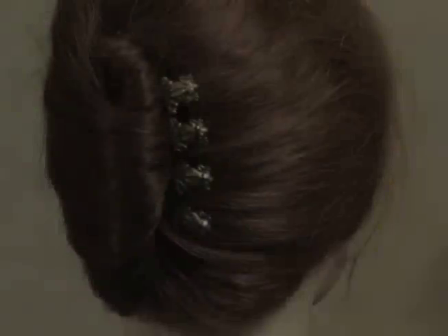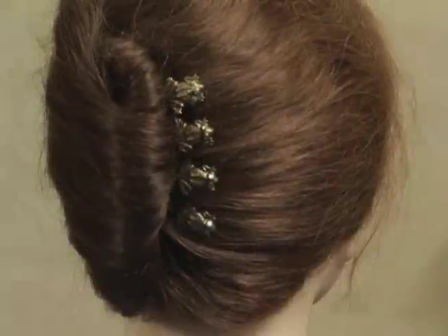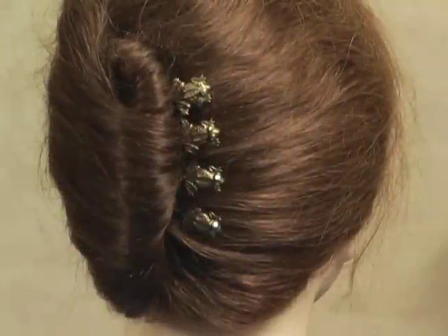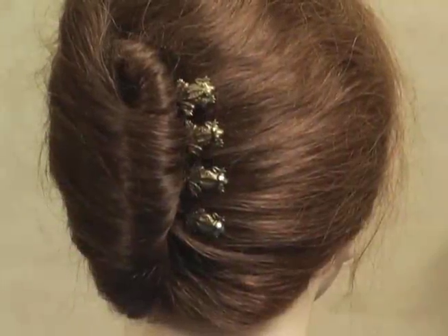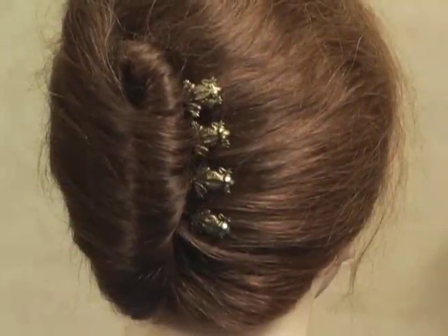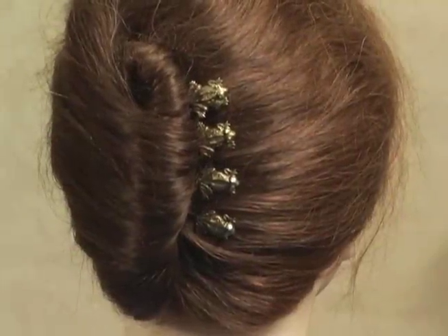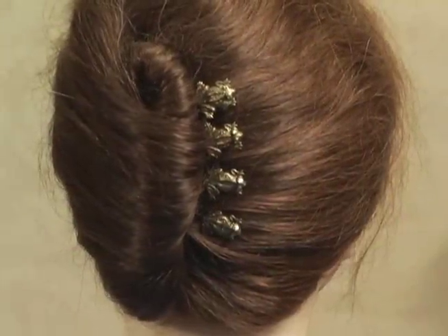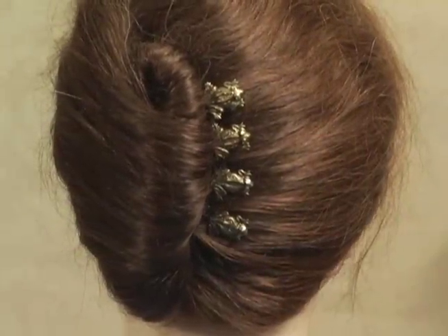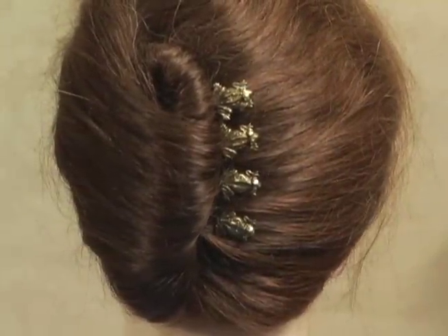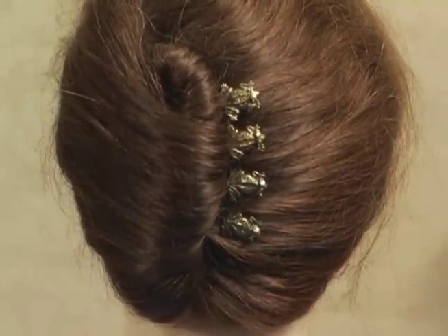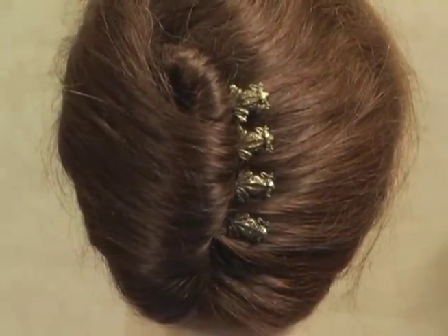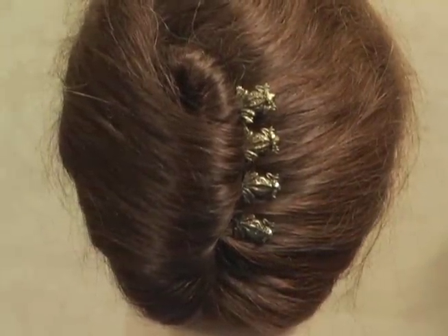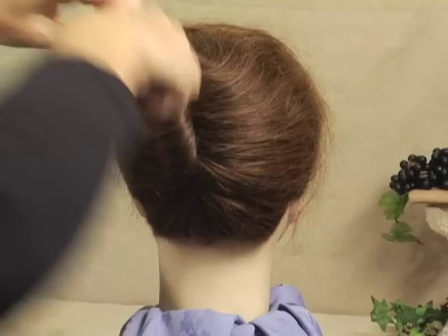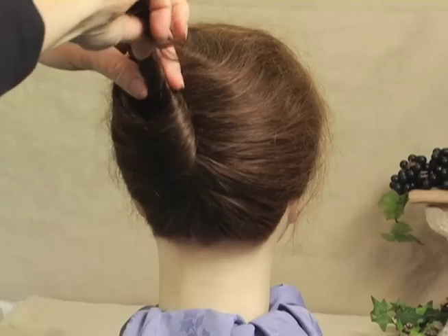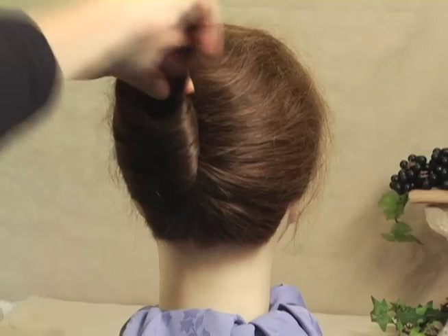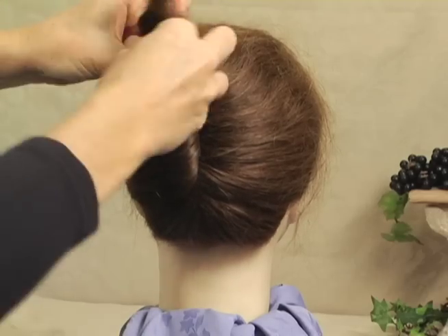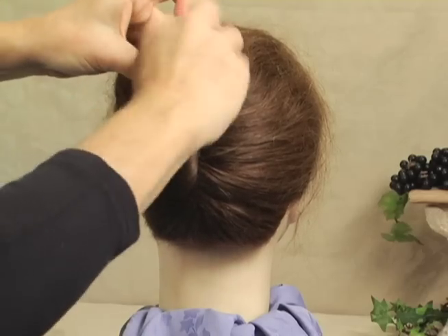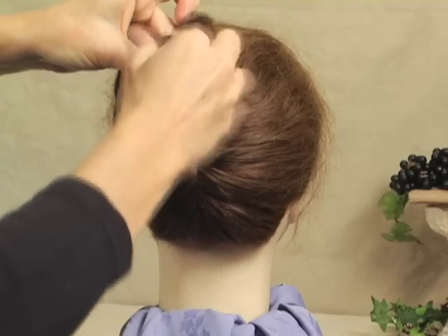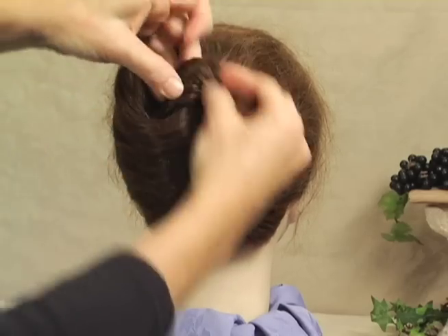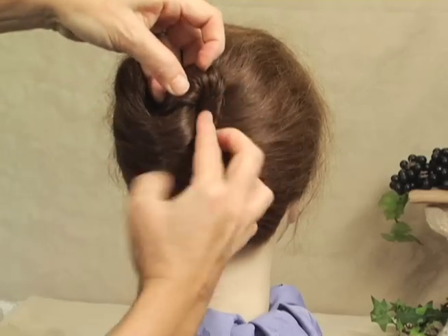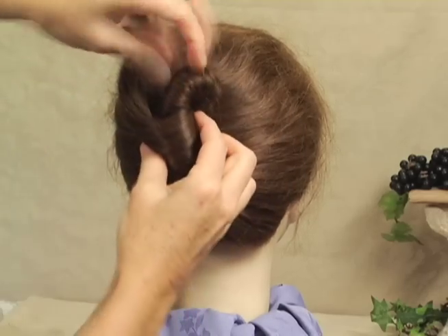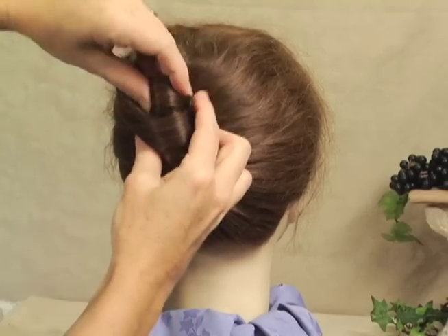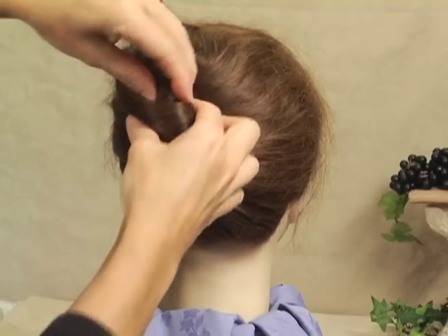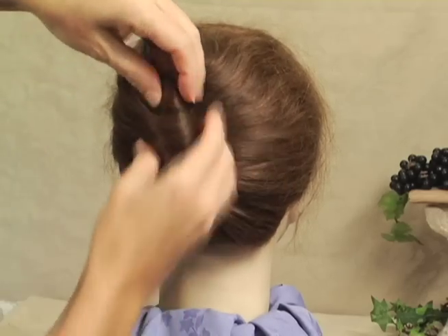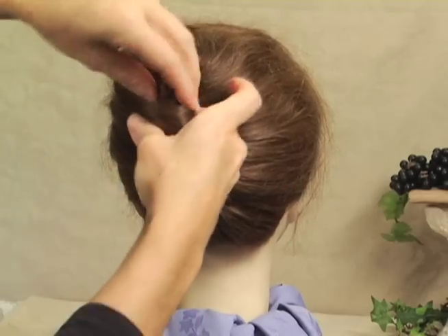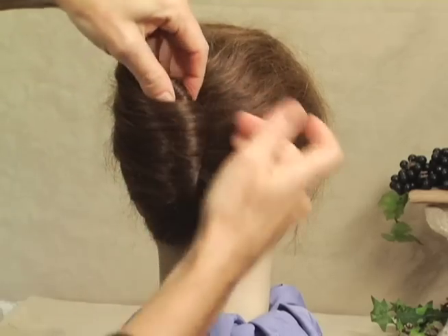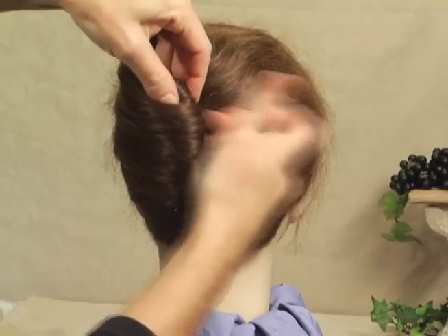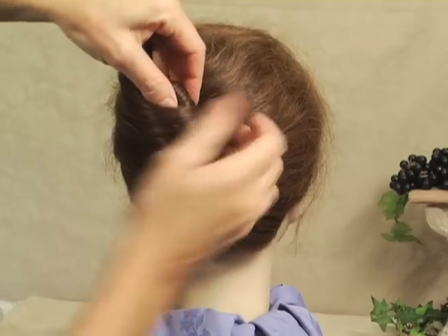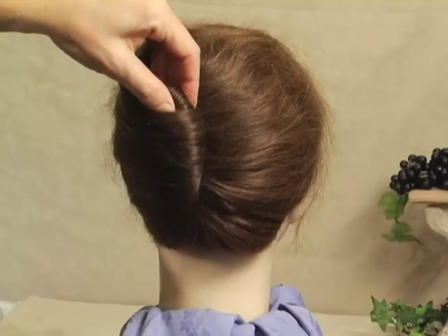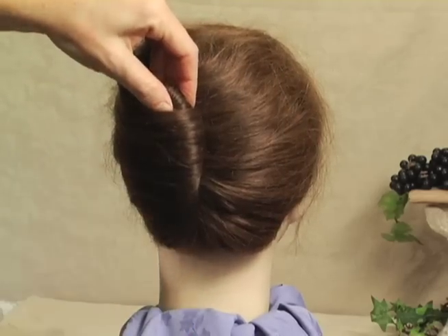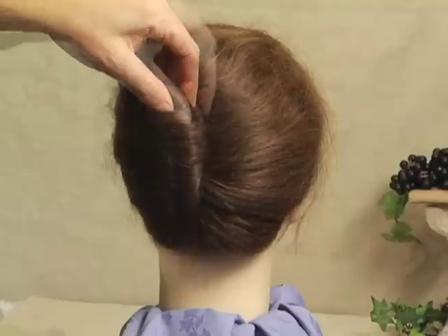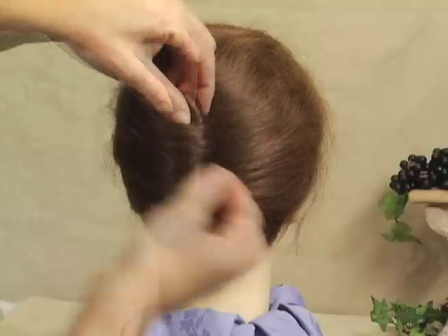I'm going to show you how to put your hair up into a French roll using four small decorative bobby pins. We're first going to twist our hair up into a roll, then tuck the top part — what's left over — into the crease.